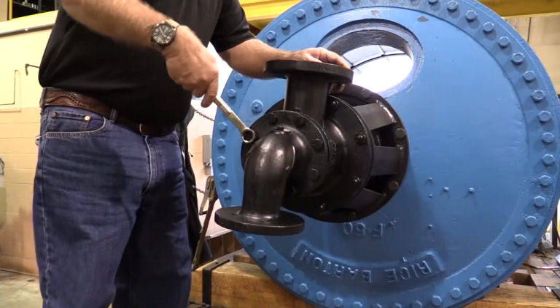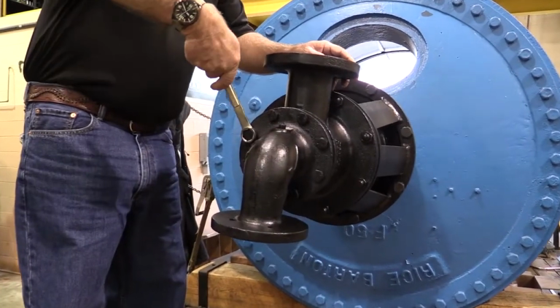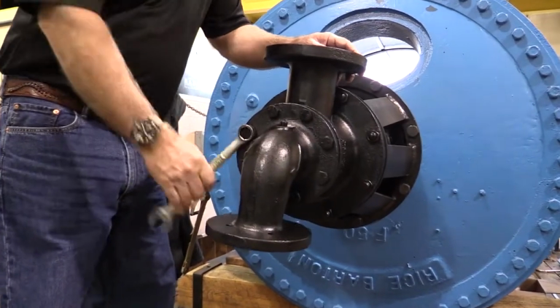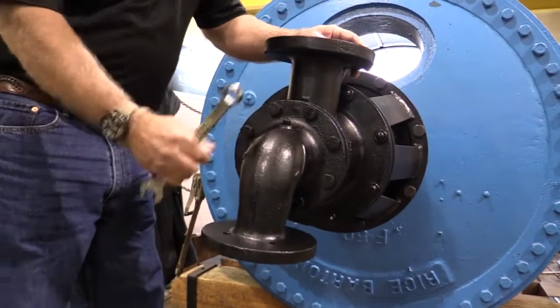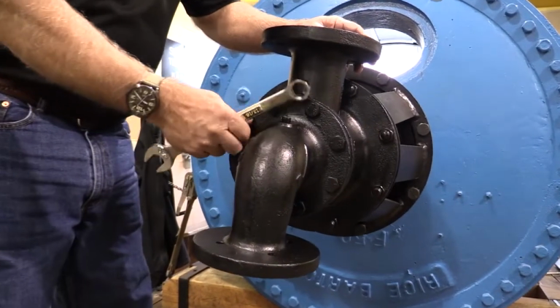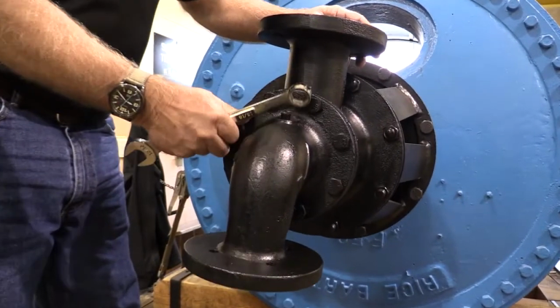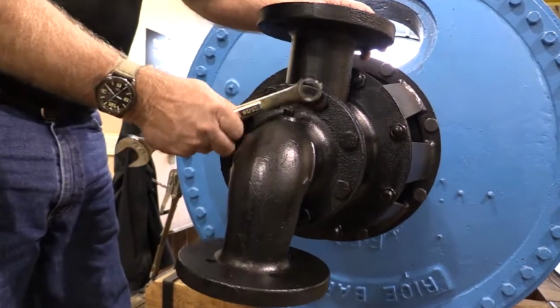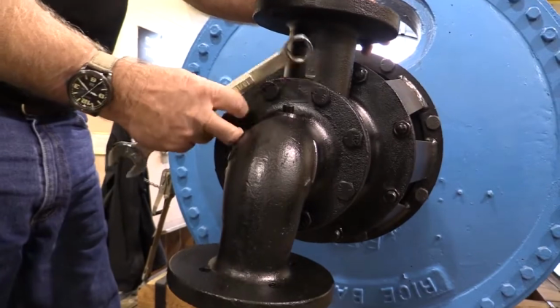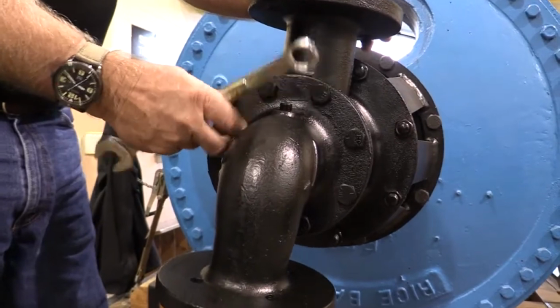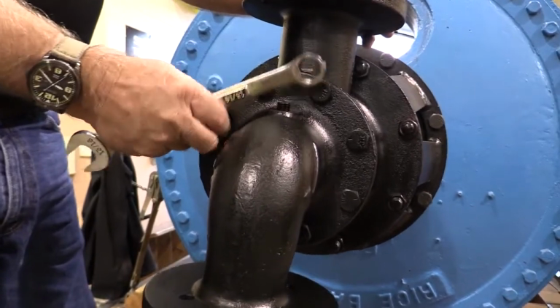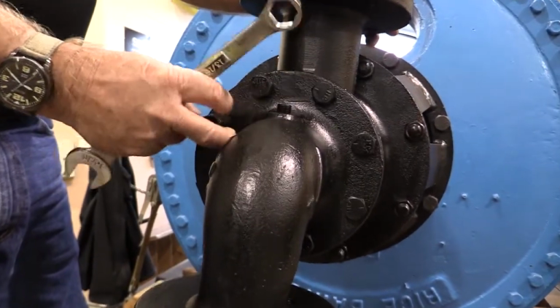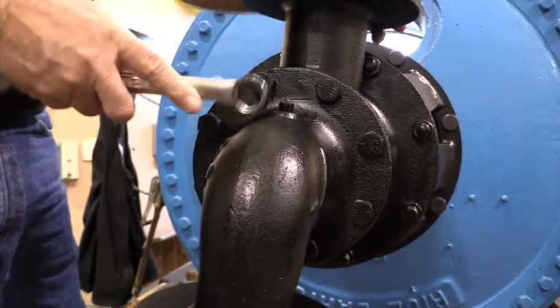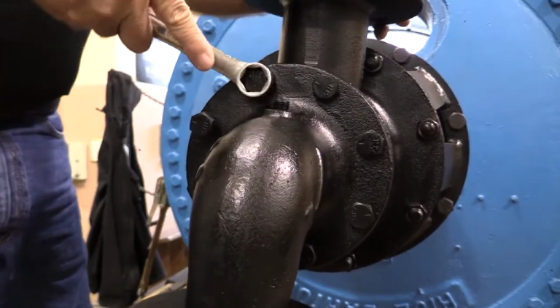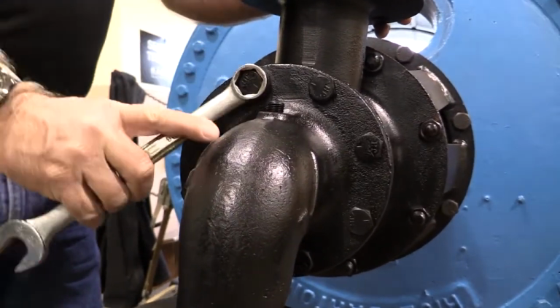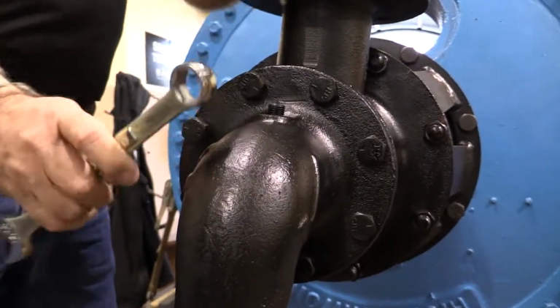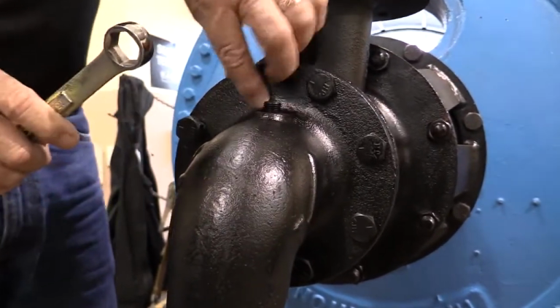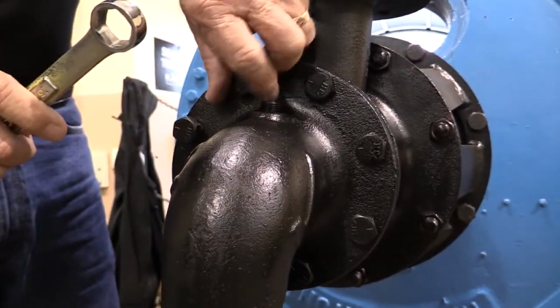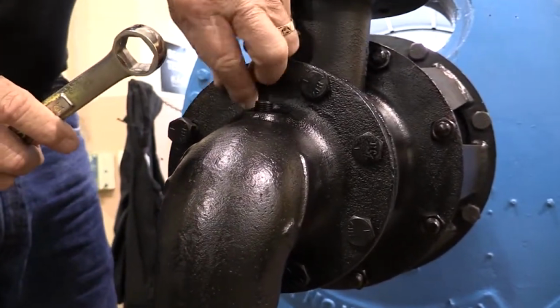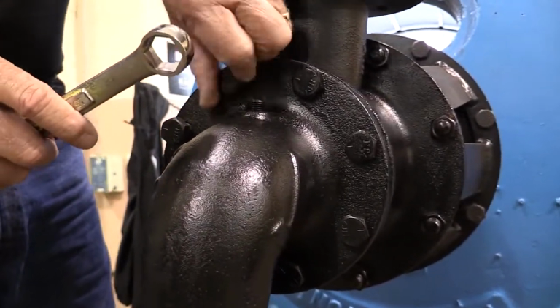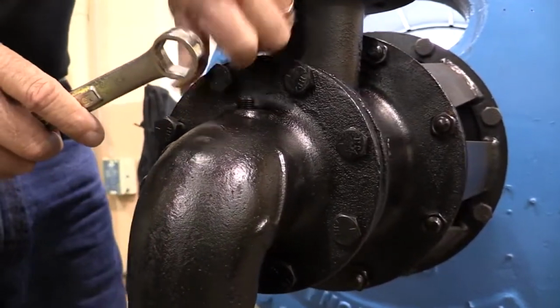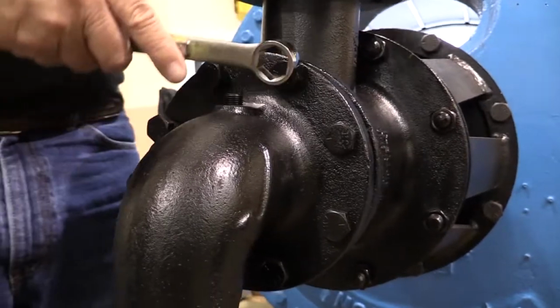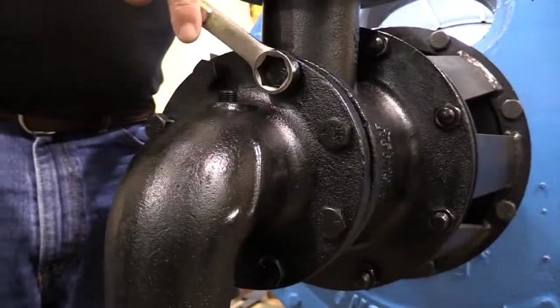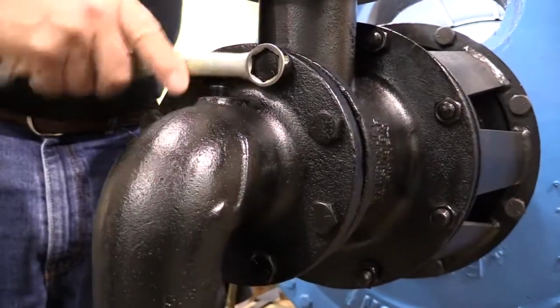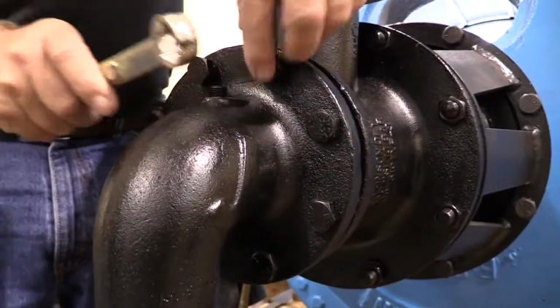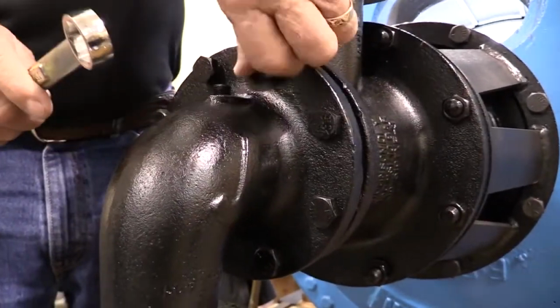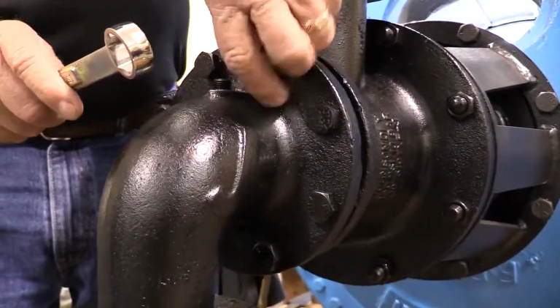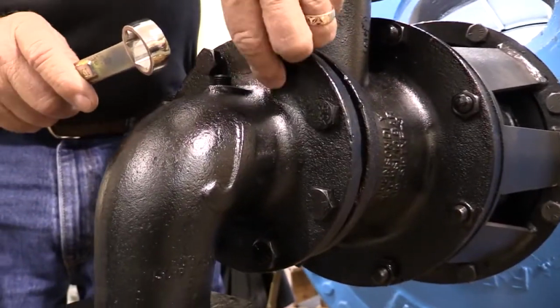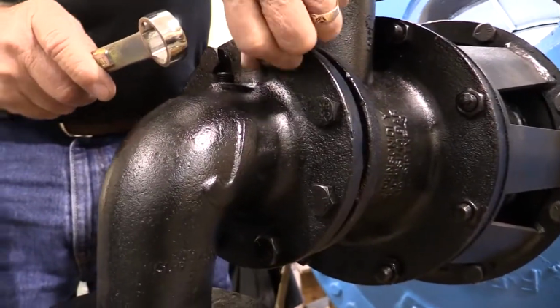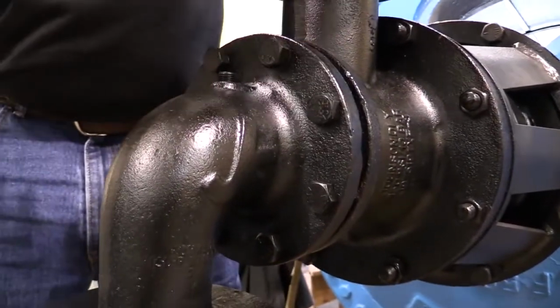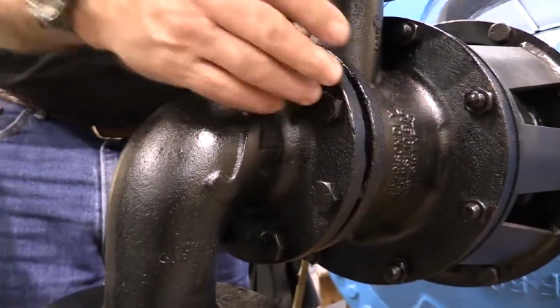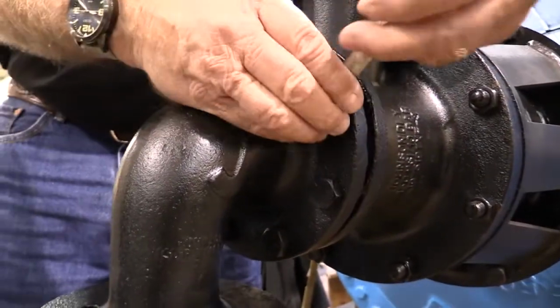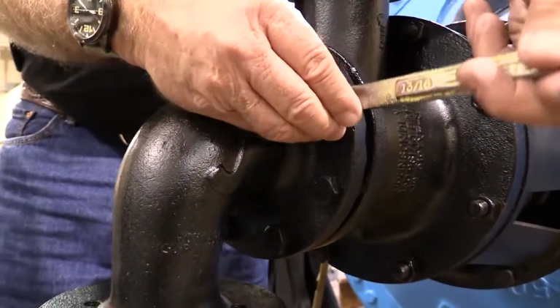Step 1. Confirm that the equipment is locked out and all residual pressure is released from the steam system. Step 2. Disconnect the steam and condensate flex hoses.